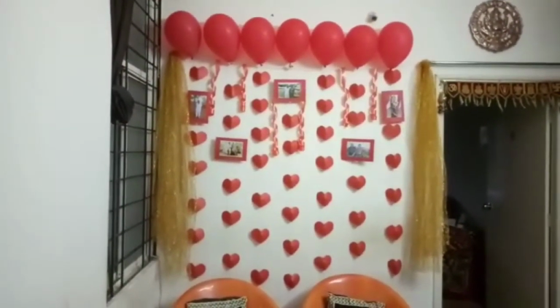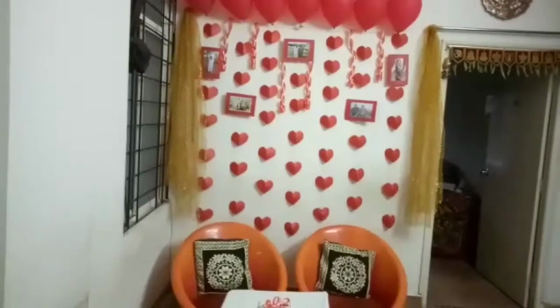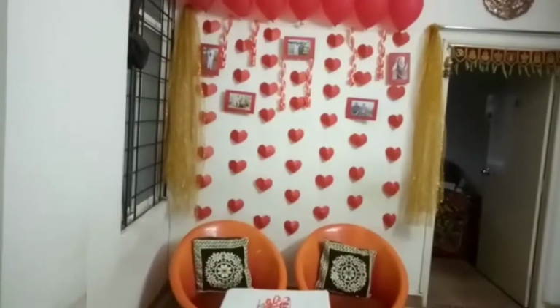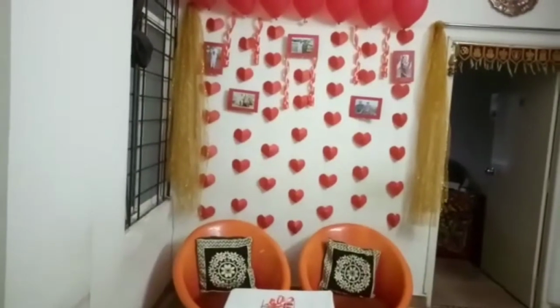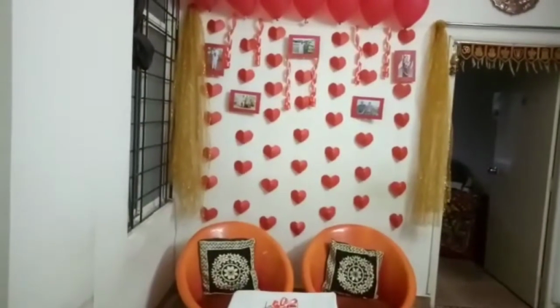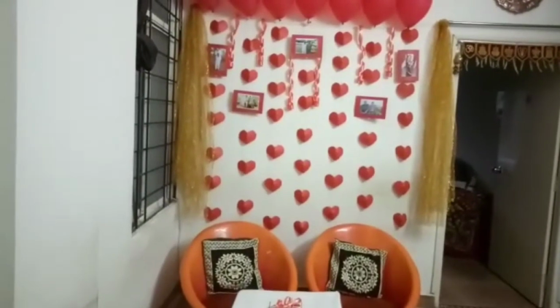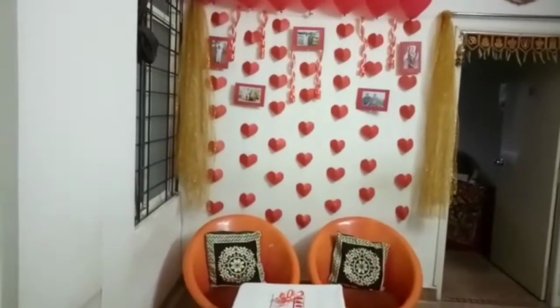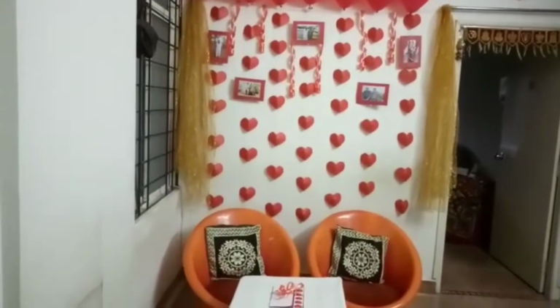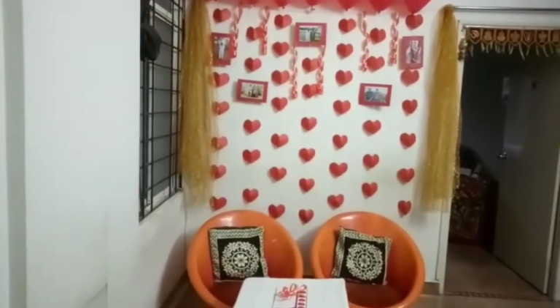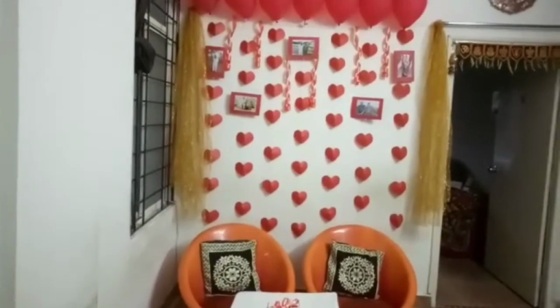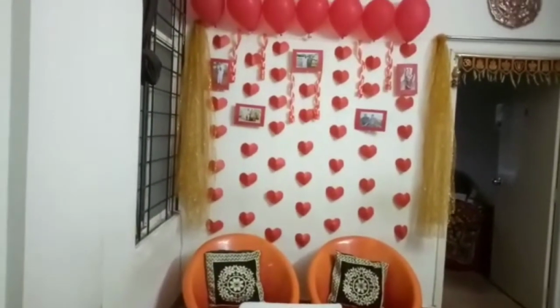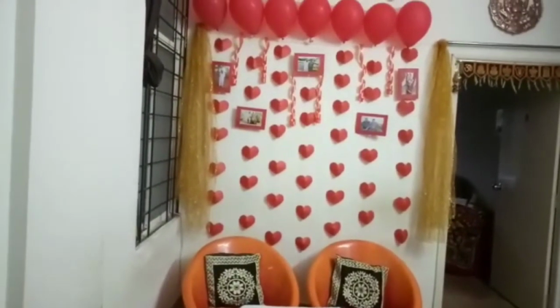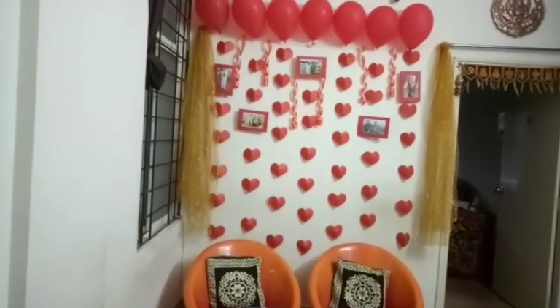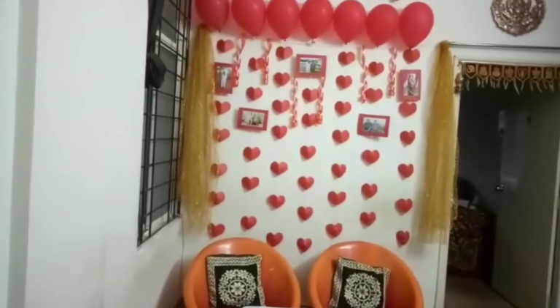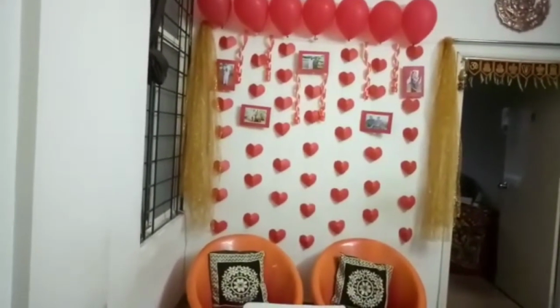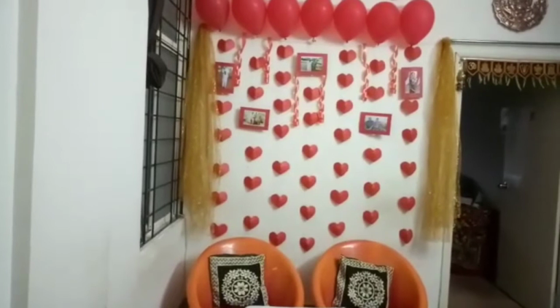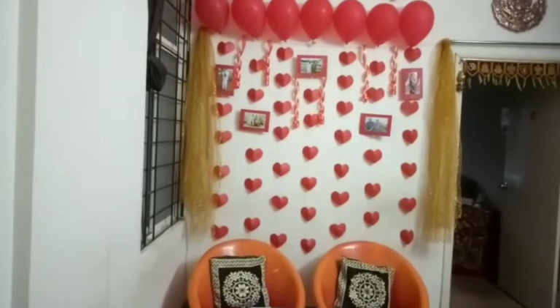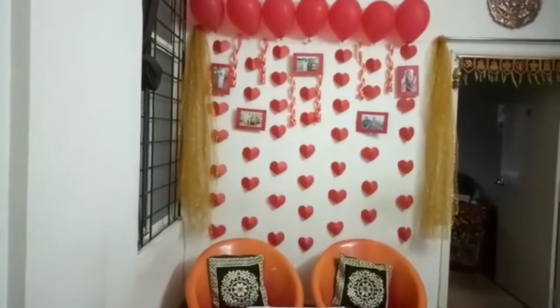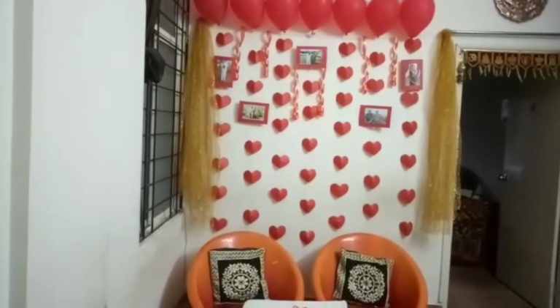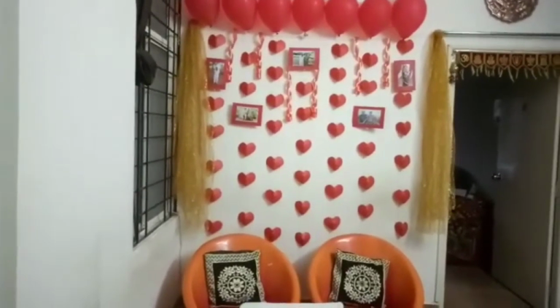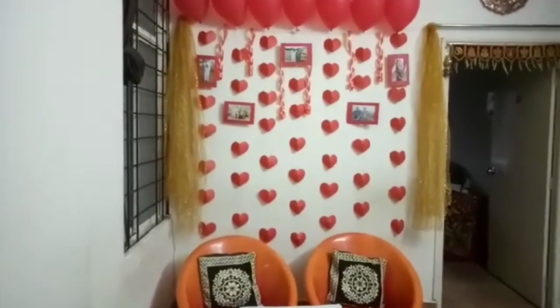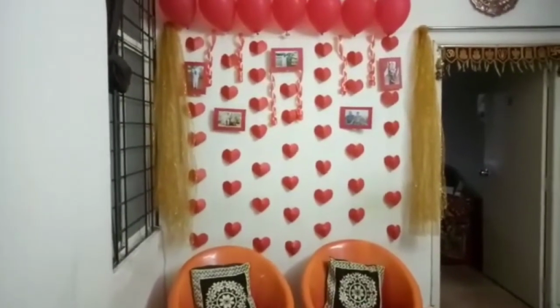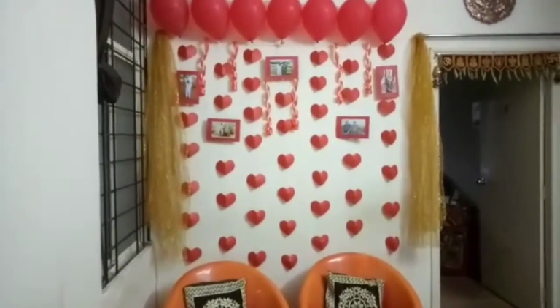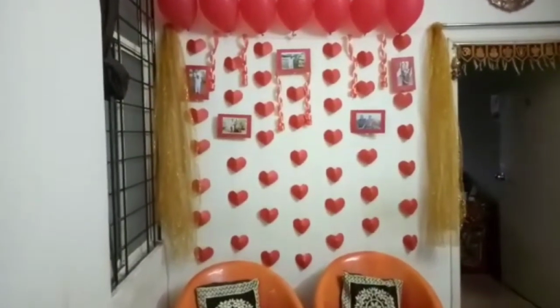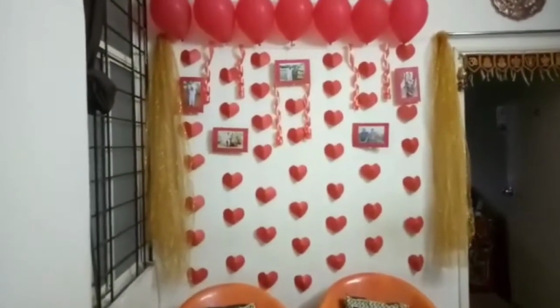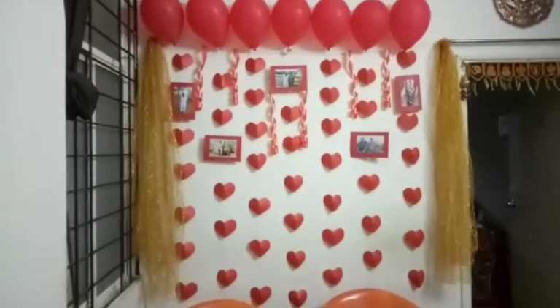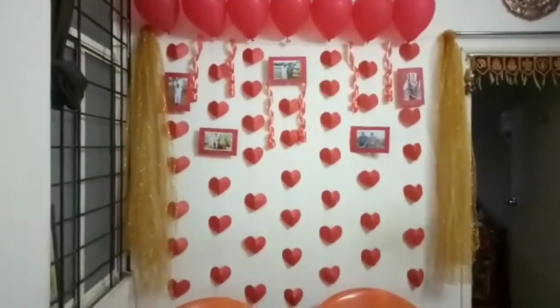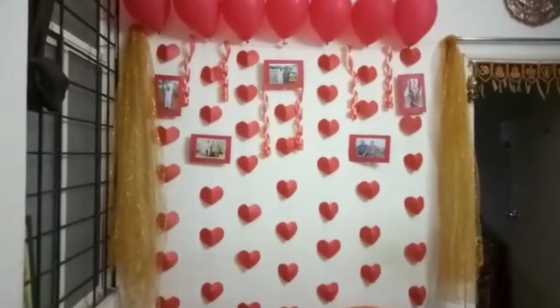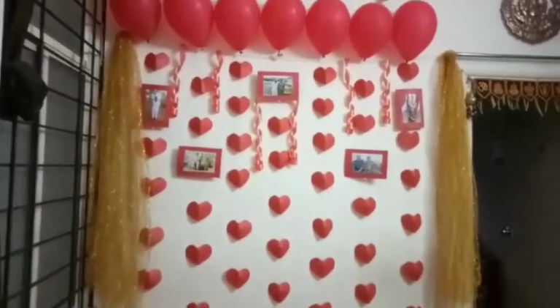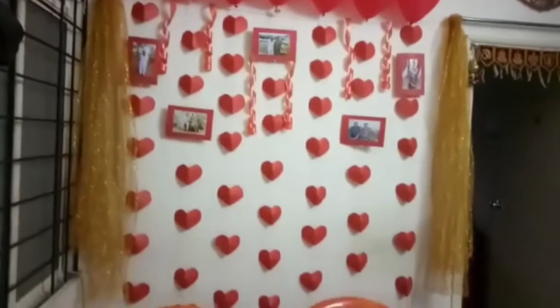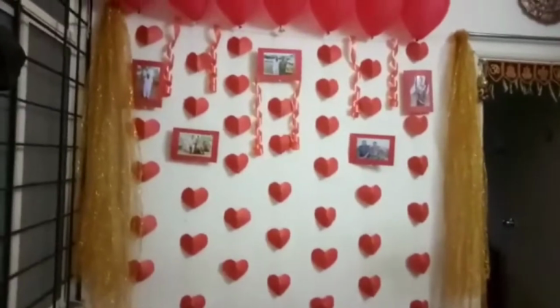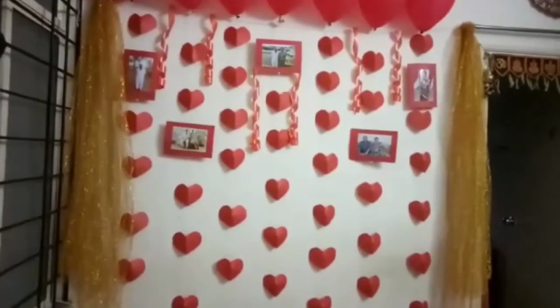Hi everyone, today is my grandparents' anniversary so I have done this decoration. I have done these paper 3D hearts.